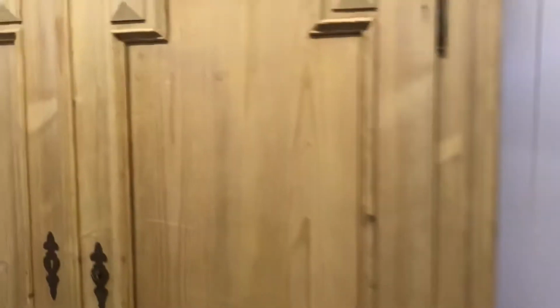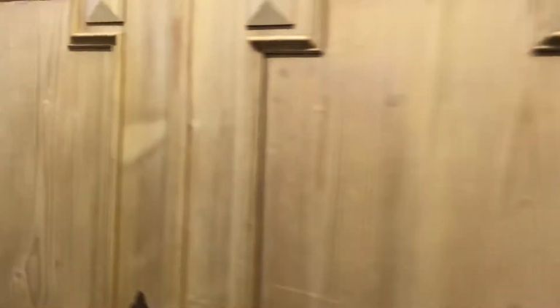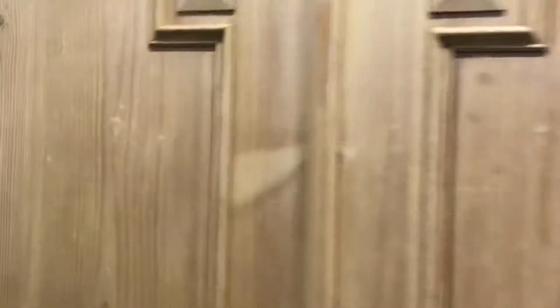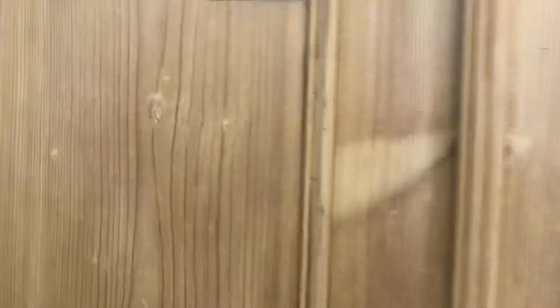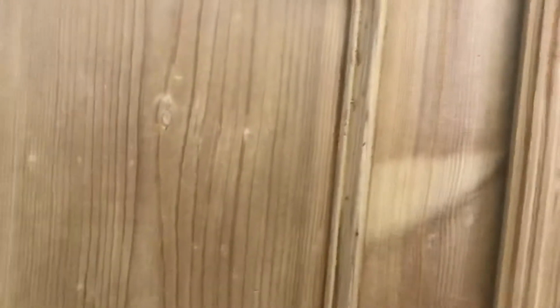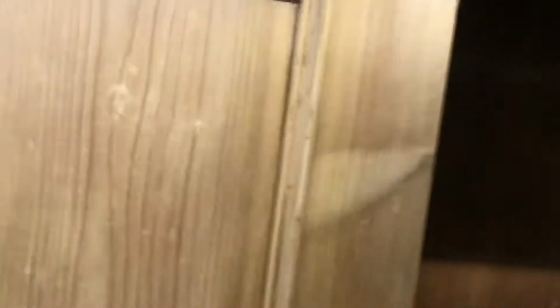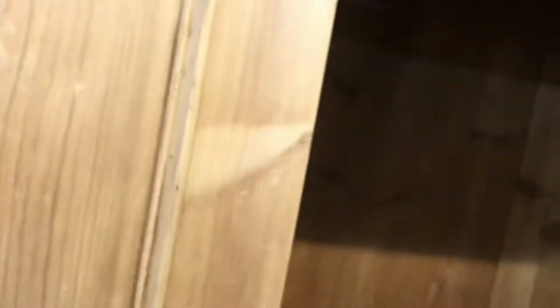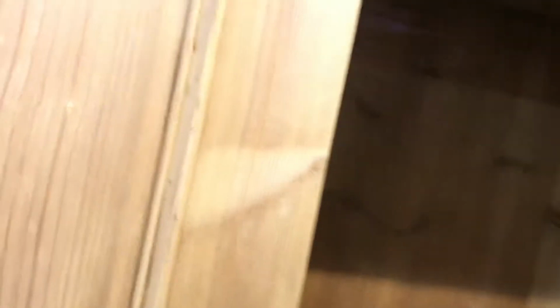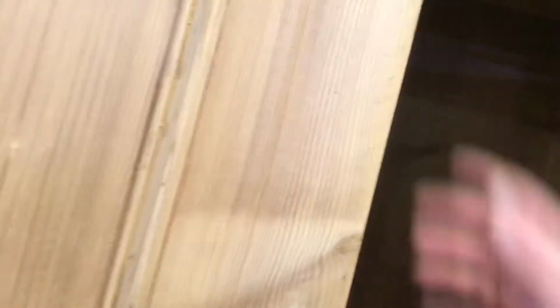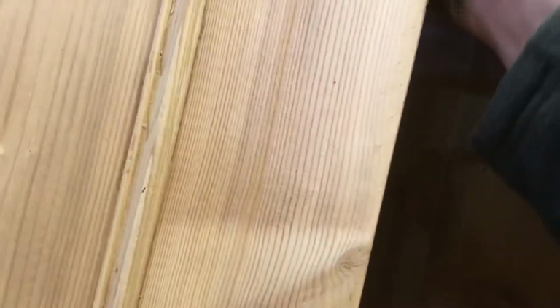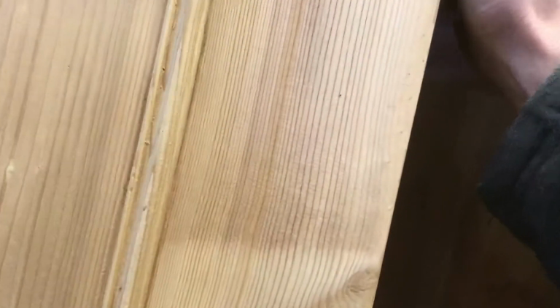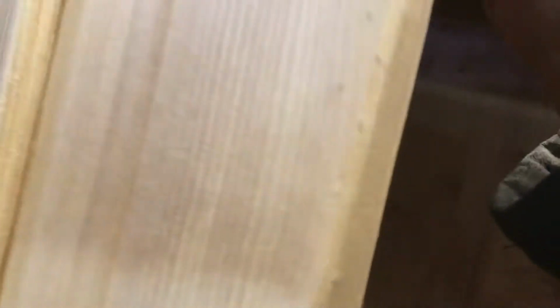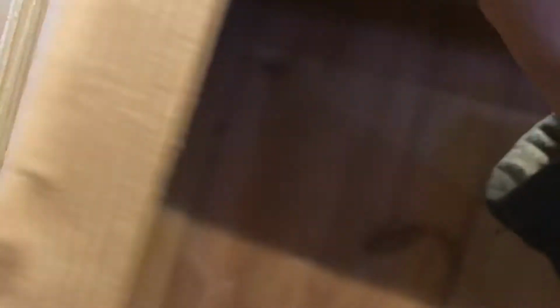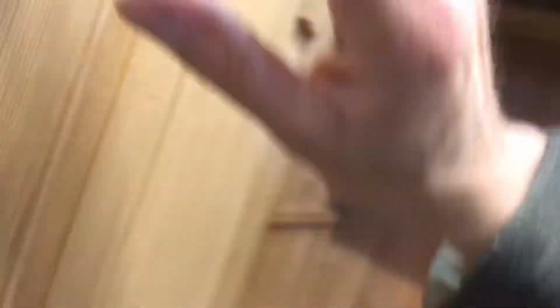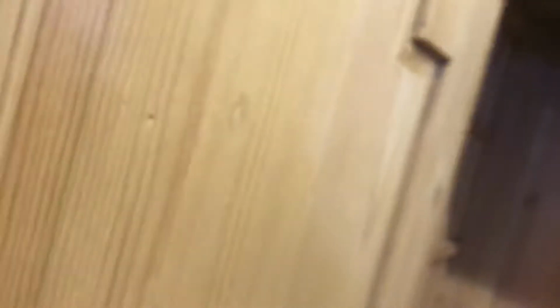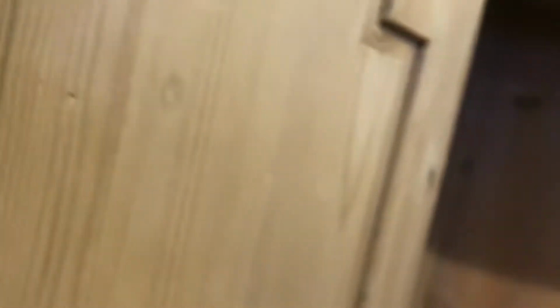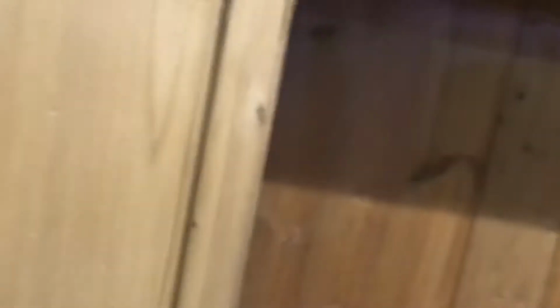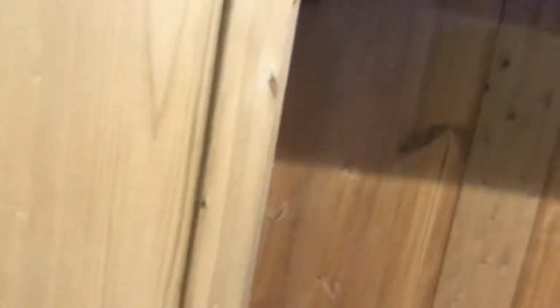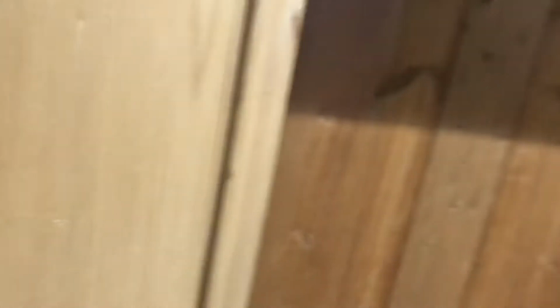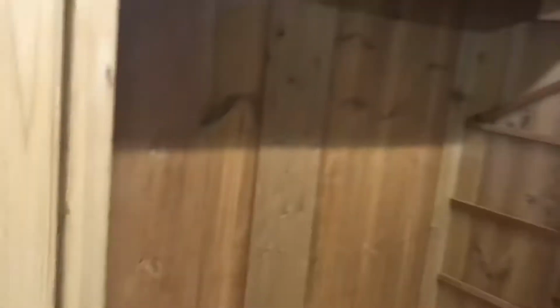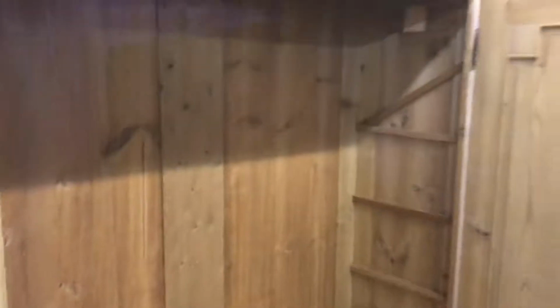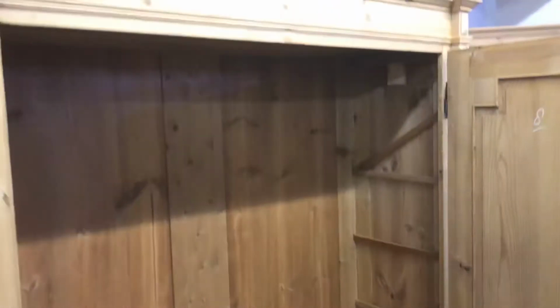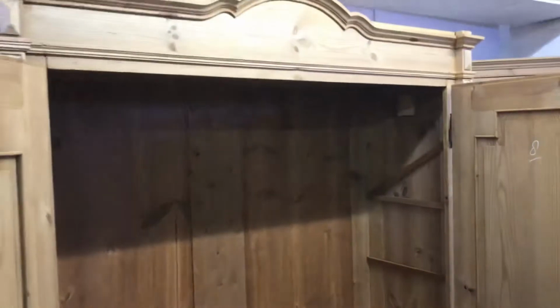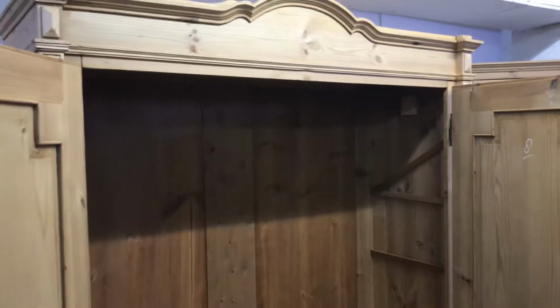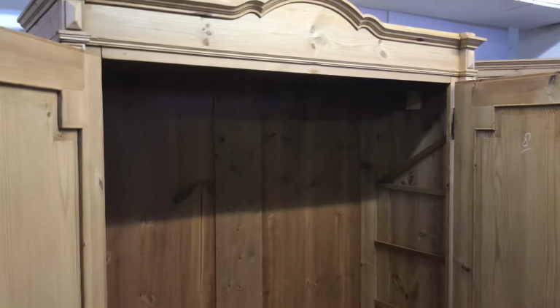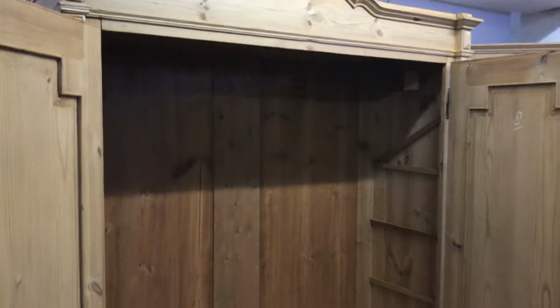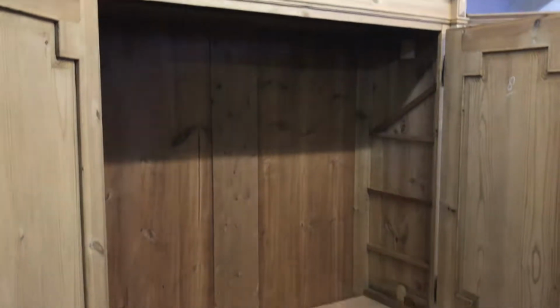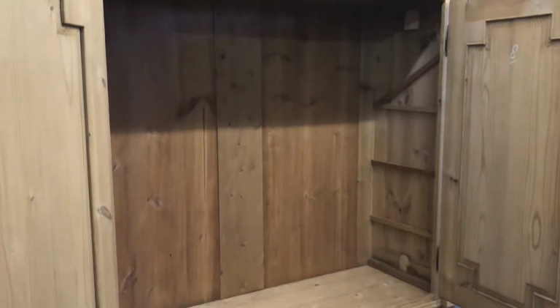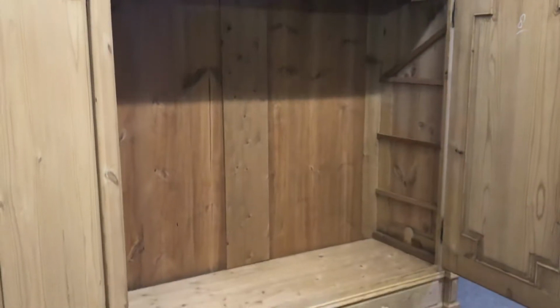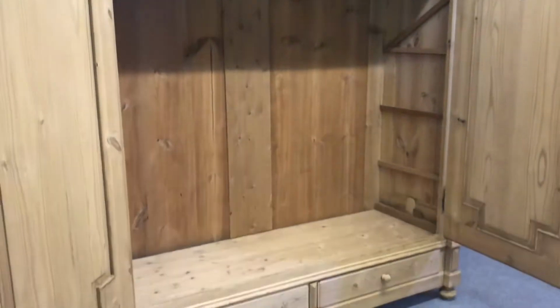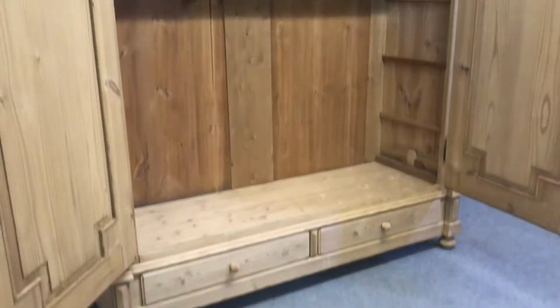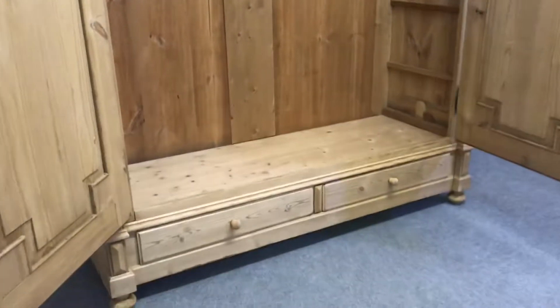If you're too far away, I could send it with my delivery guys if you're happy to put it together yourselves. If it's helpful, I could also record a video of me putting it together just to show you how it's done.